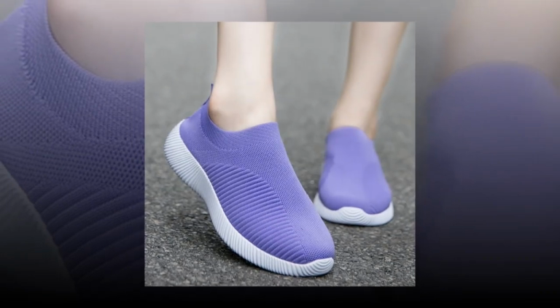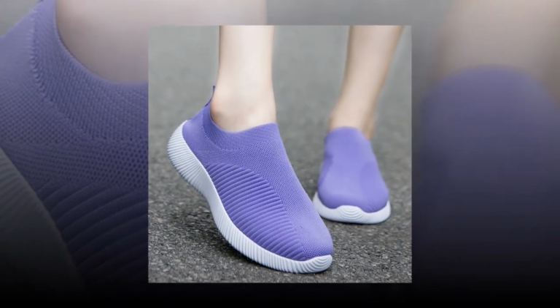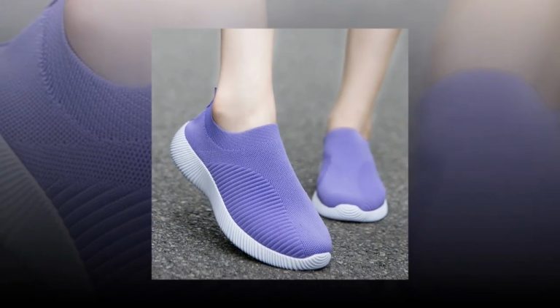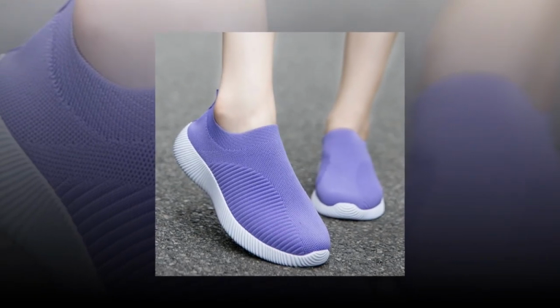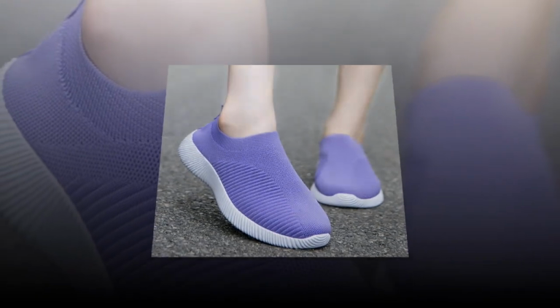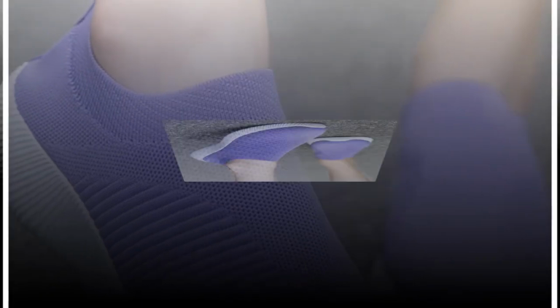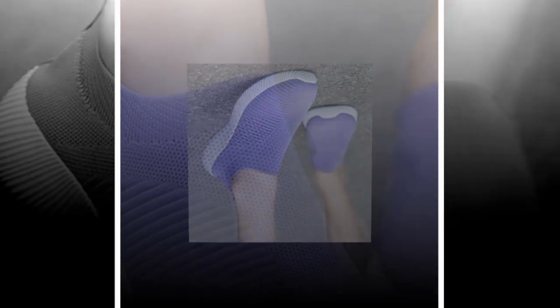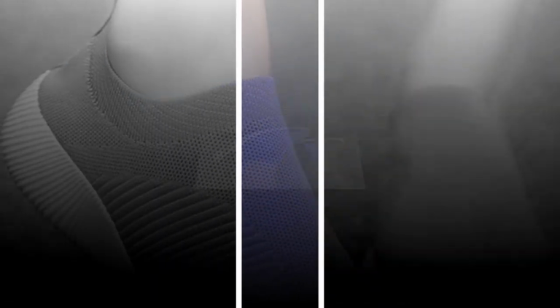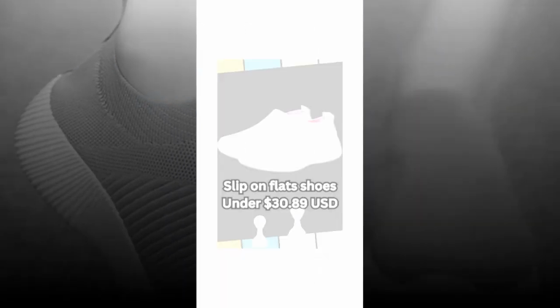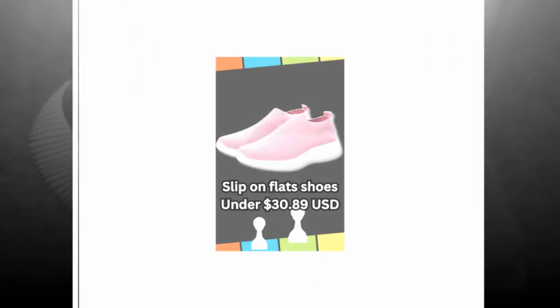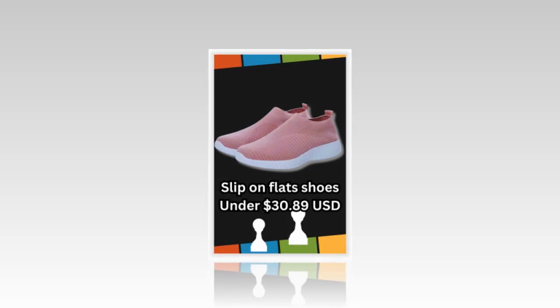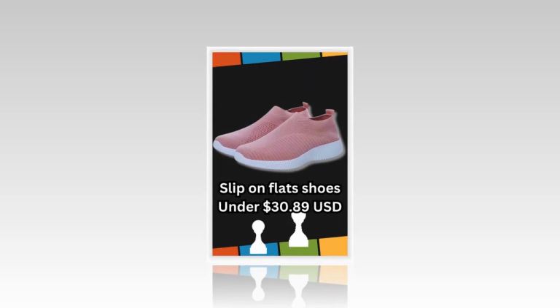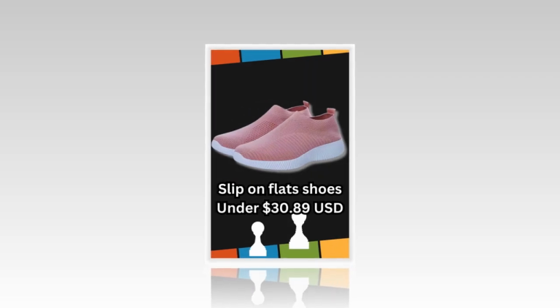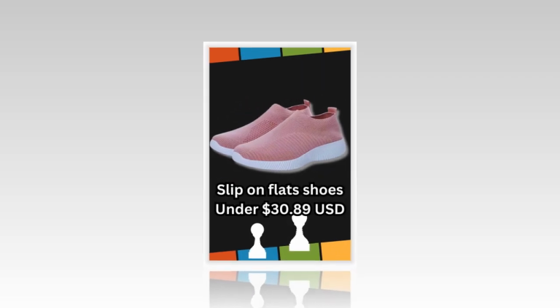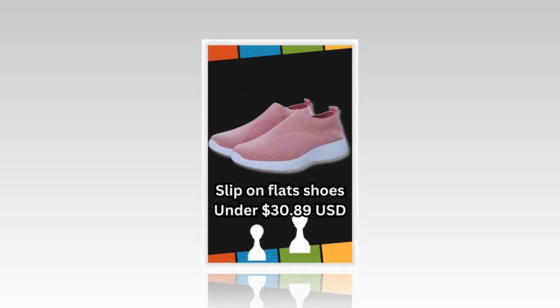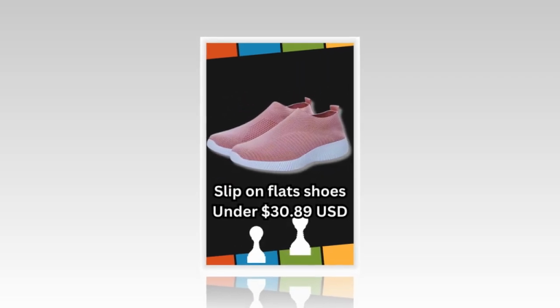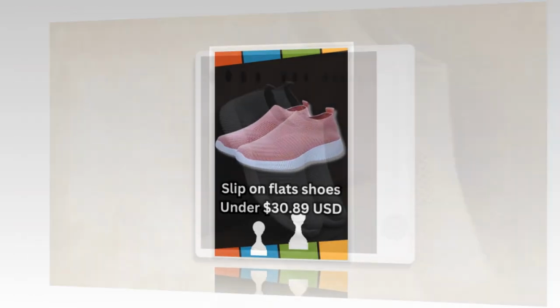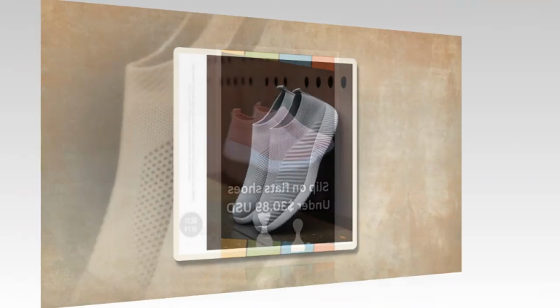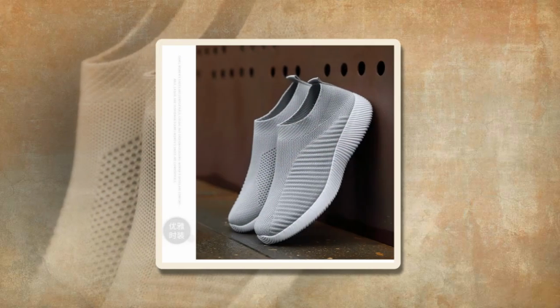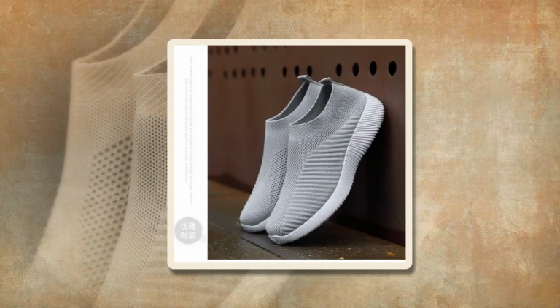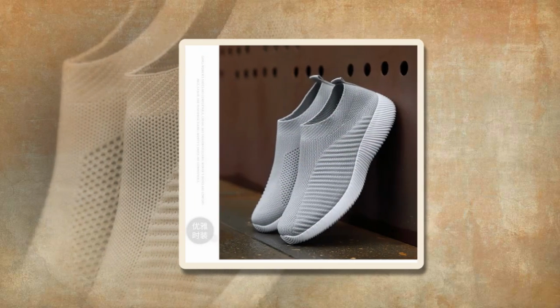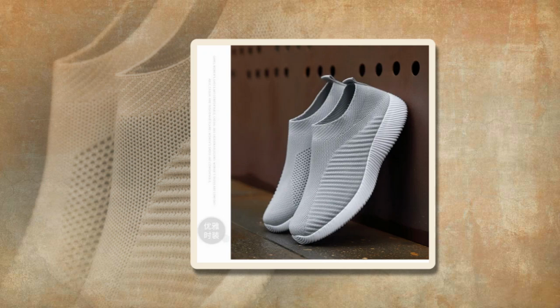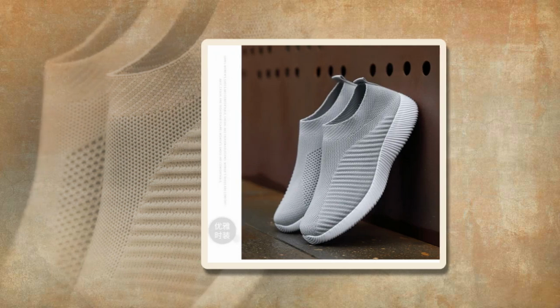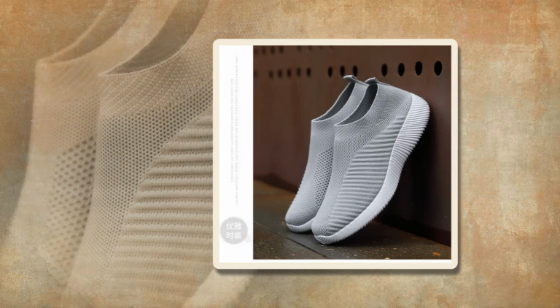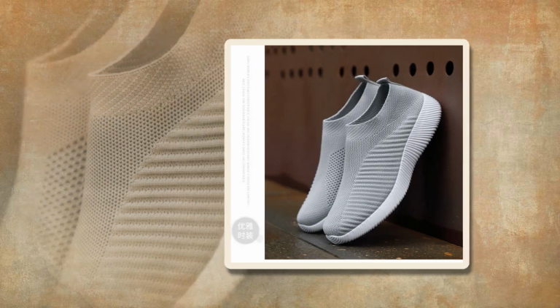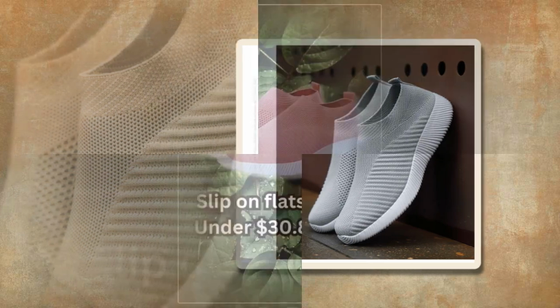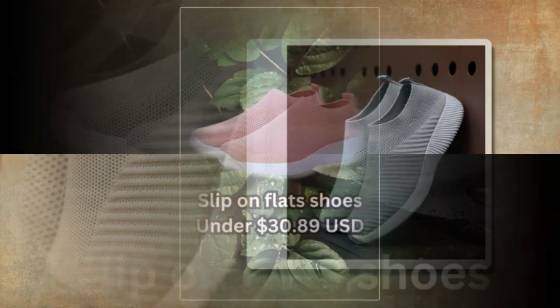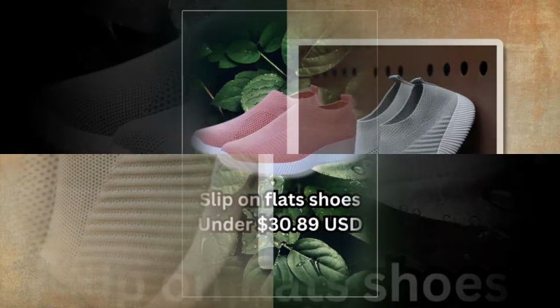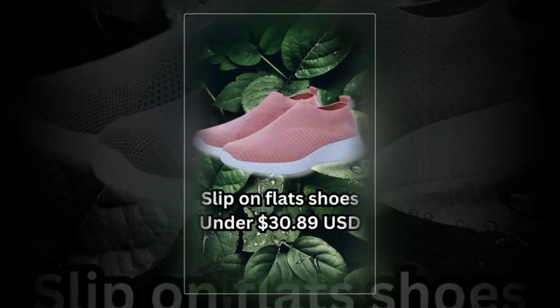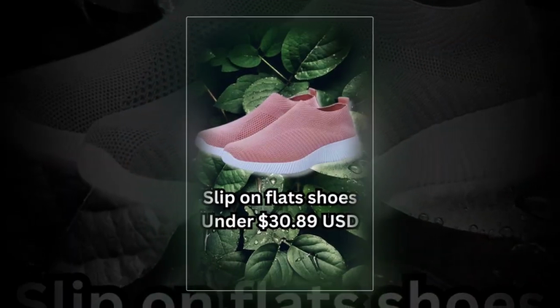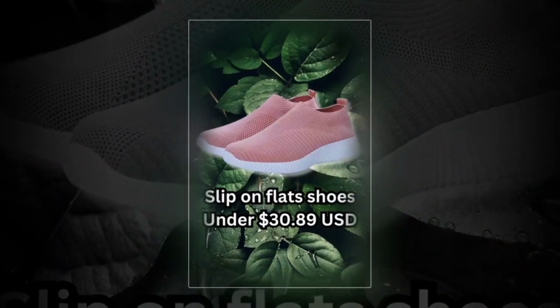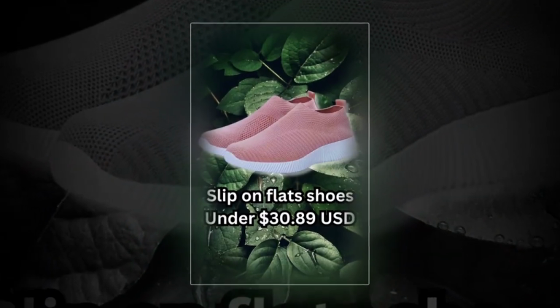One of my favorite features is the elastic band closure. It makes slipping these shoes on and off a breeze, which is perfect for those busy mornings when you're rushing out the door. And even though they're easy to put on, they stay securely on your feet all day.